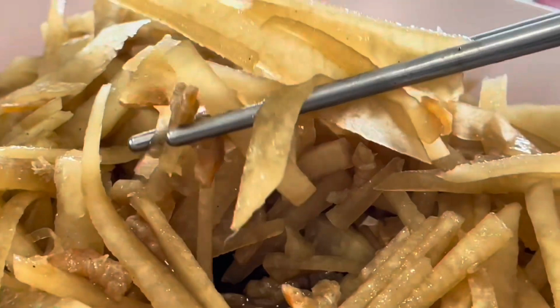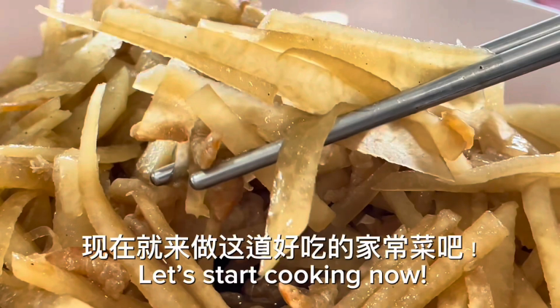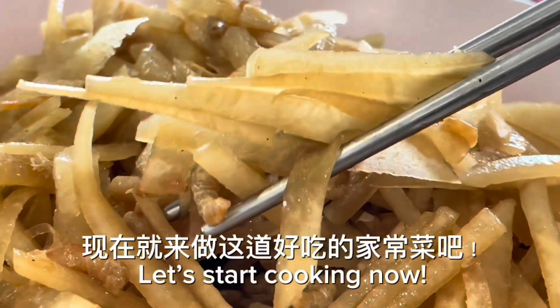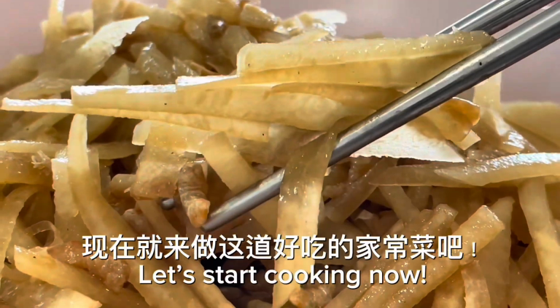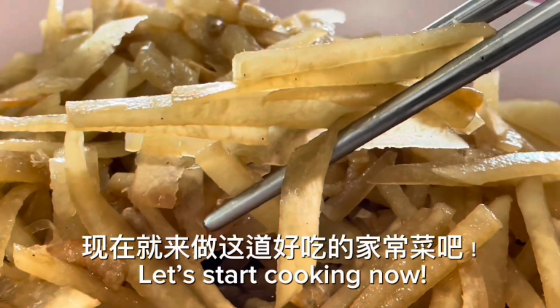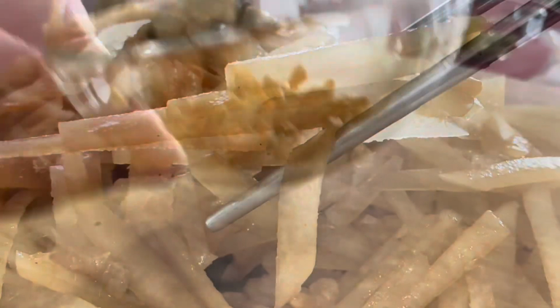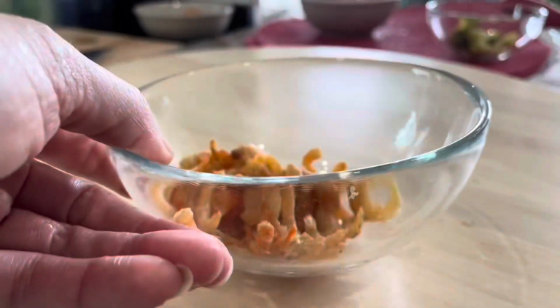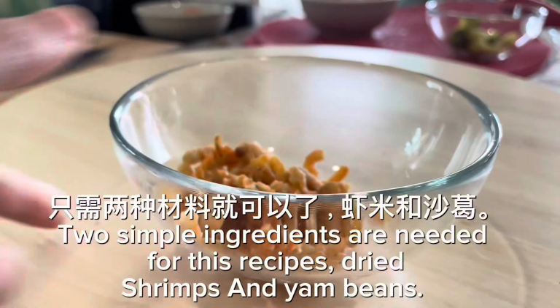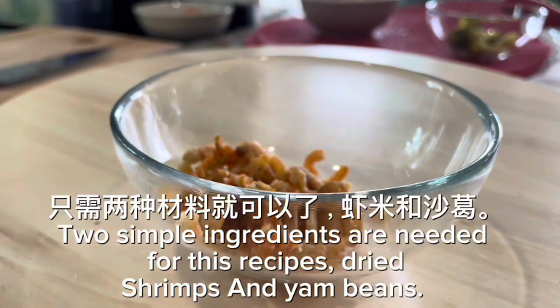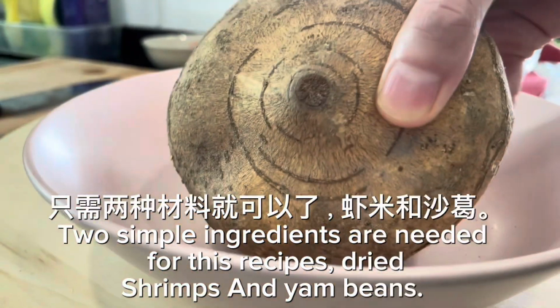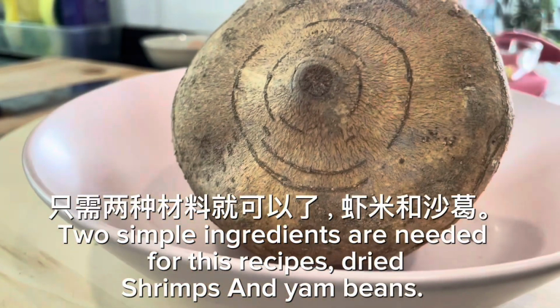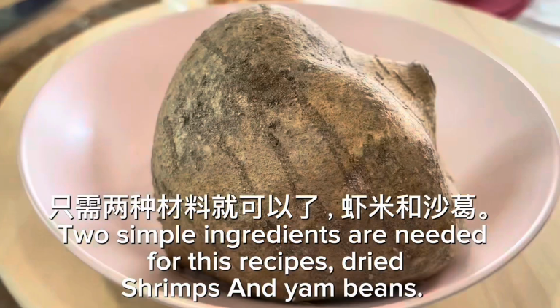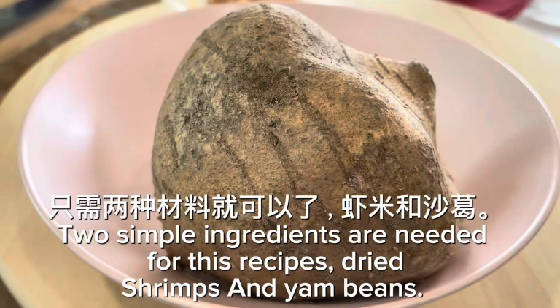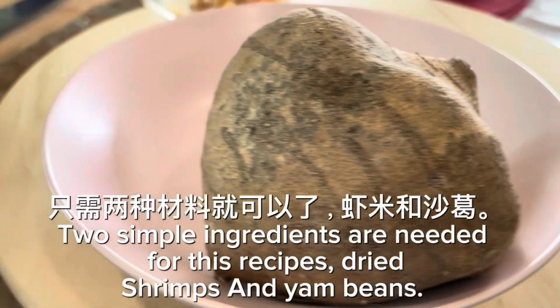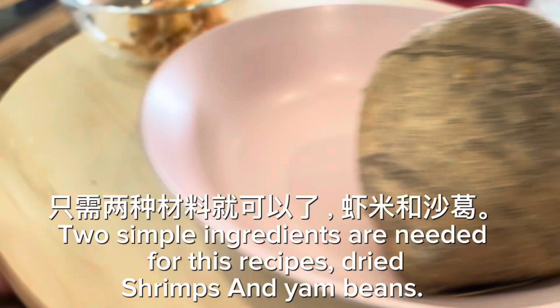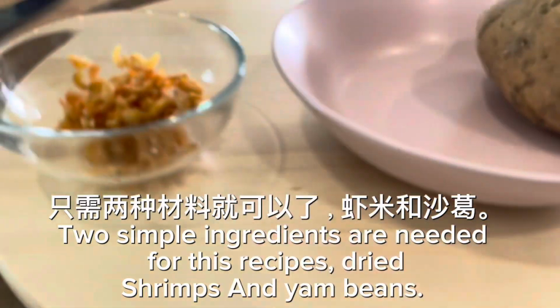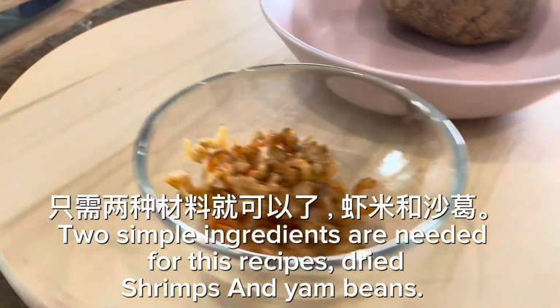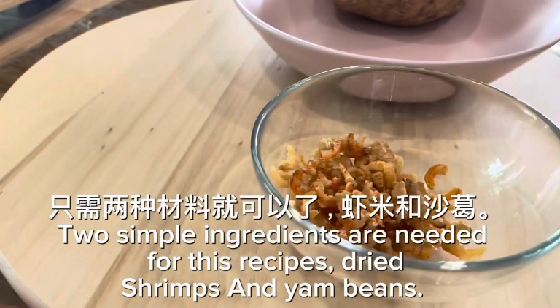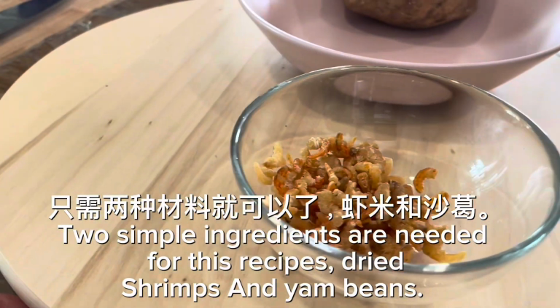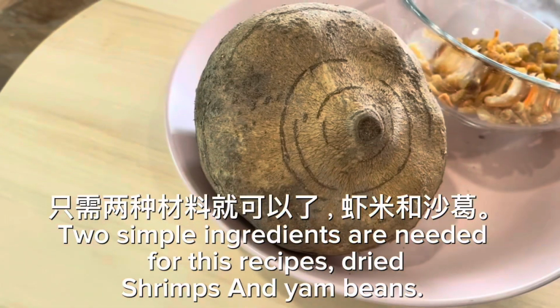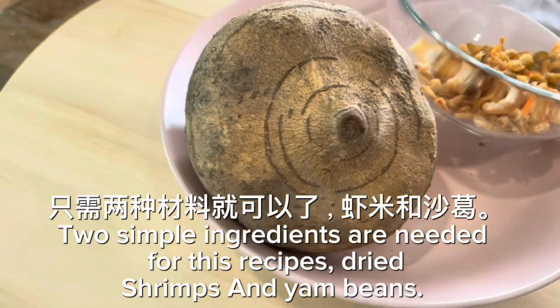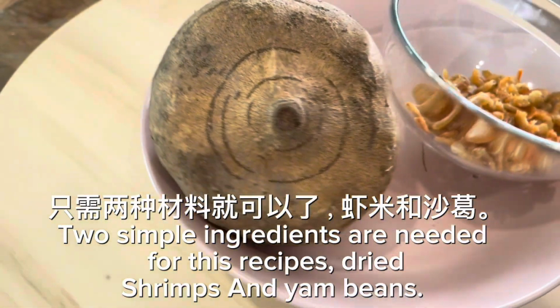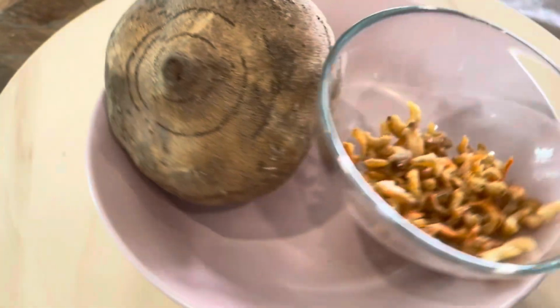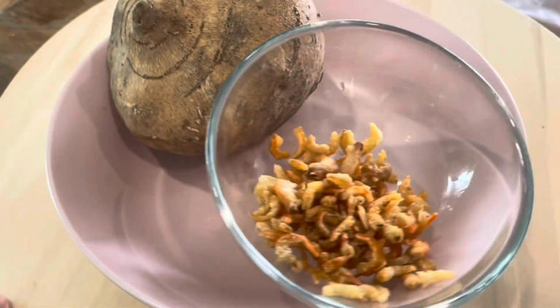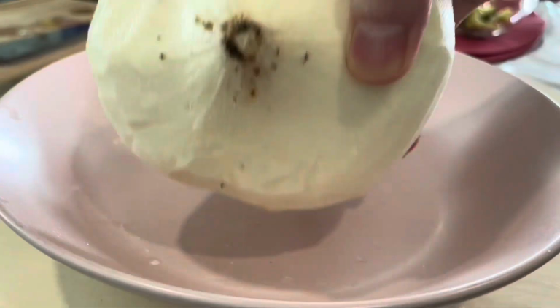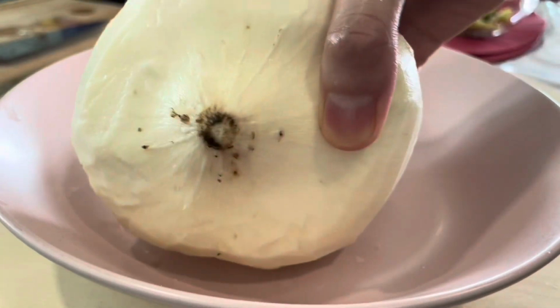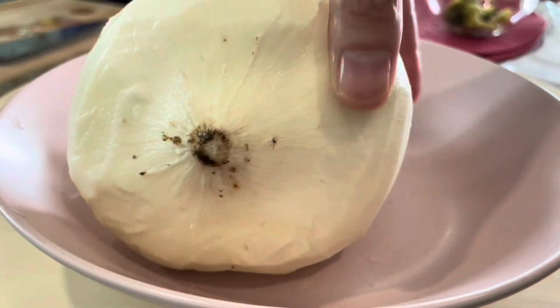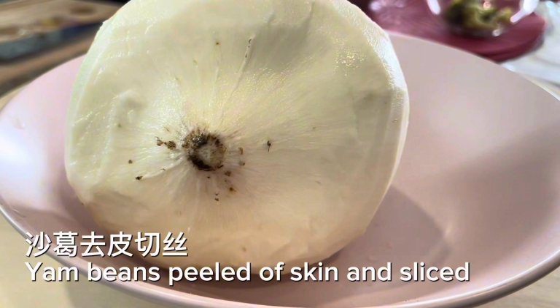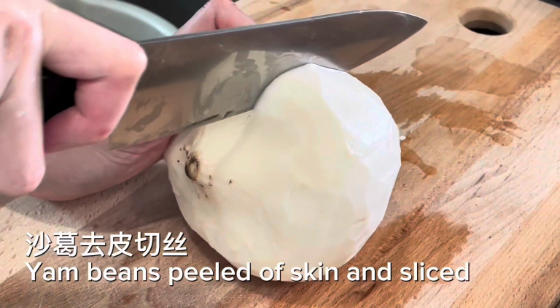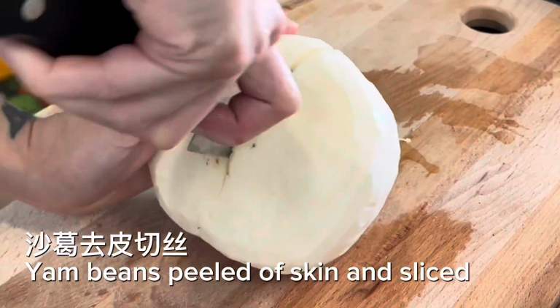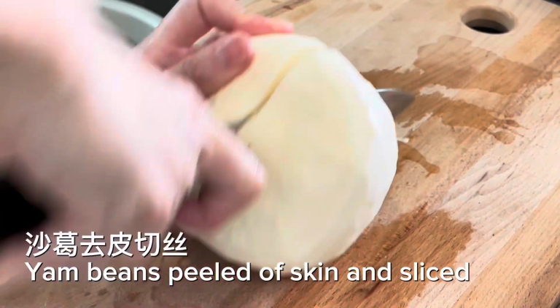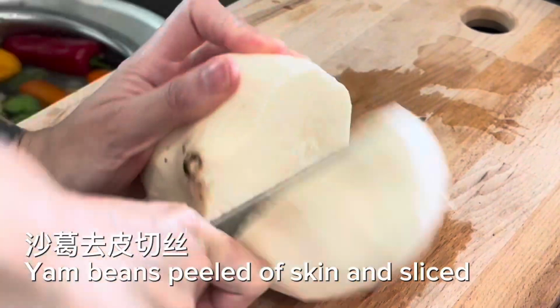Let's start cooking now. Two simple ingredients are needed for this recipe: dried shrimps and yam beans. Peel the skin off the yam beans and slice them.